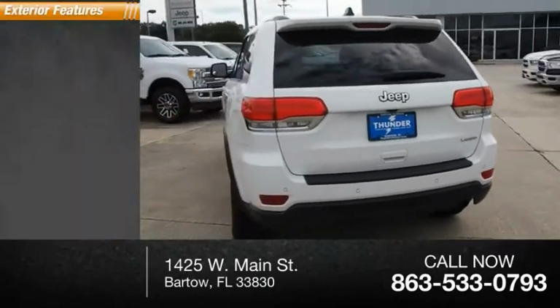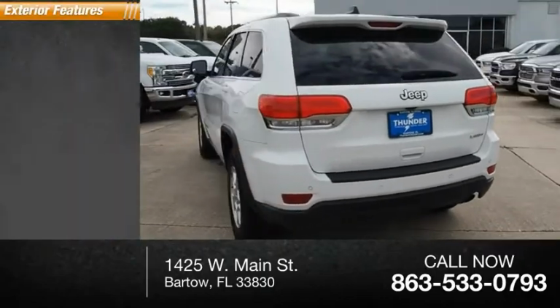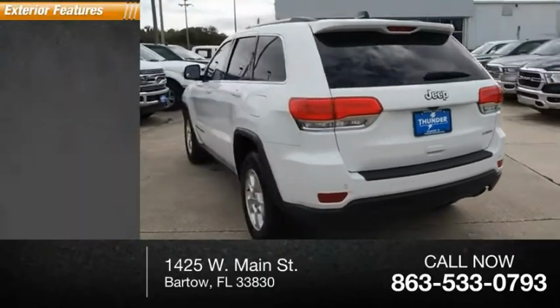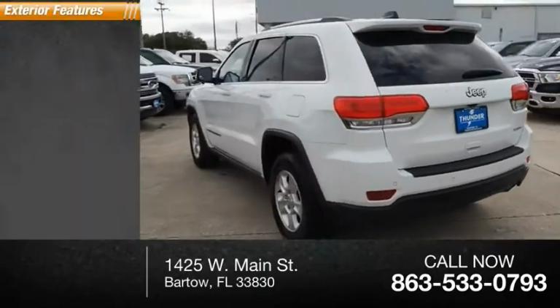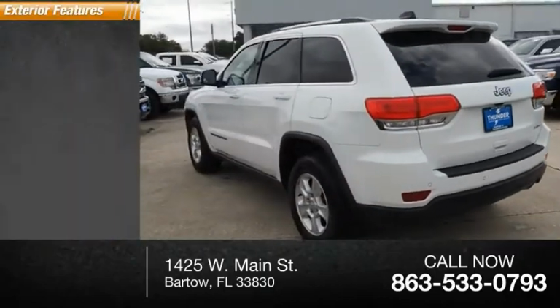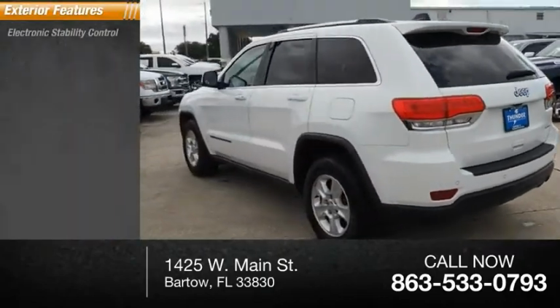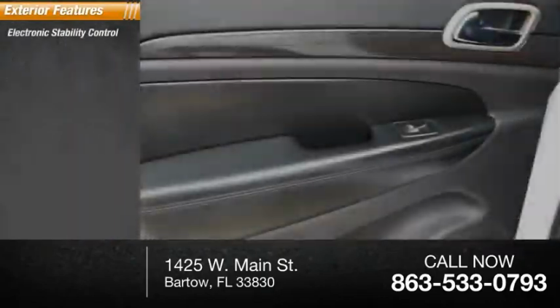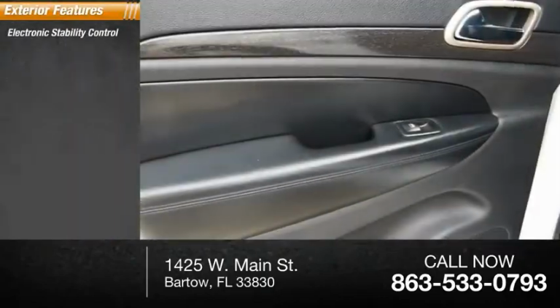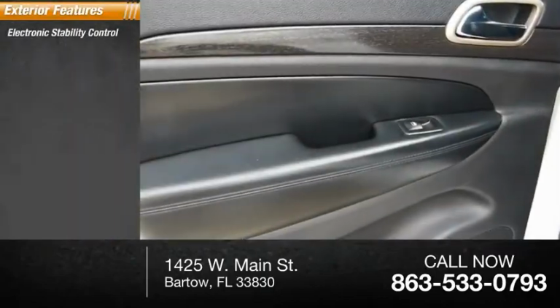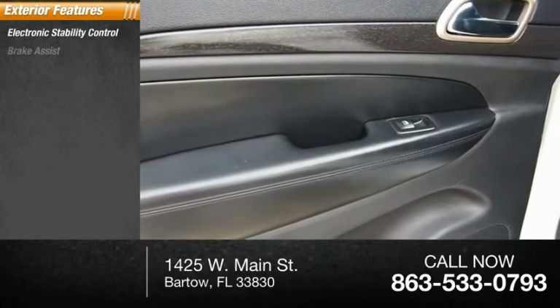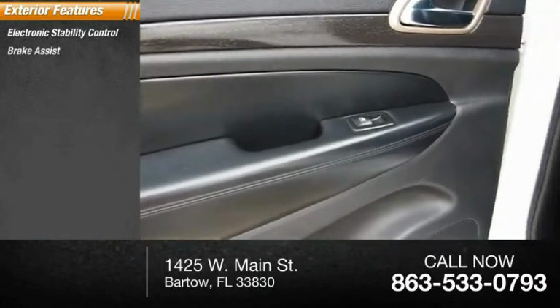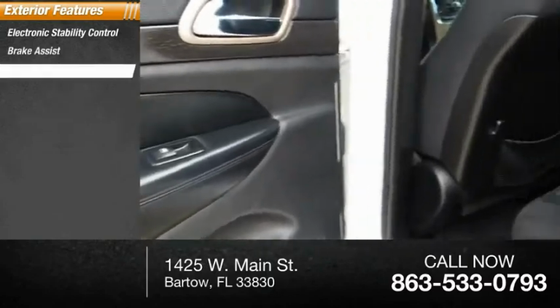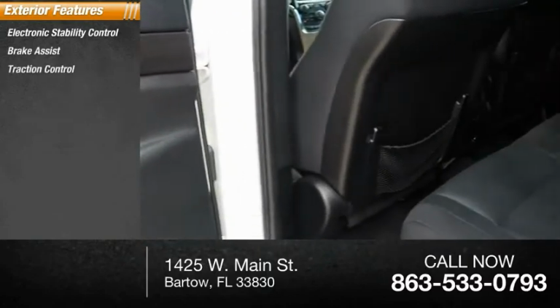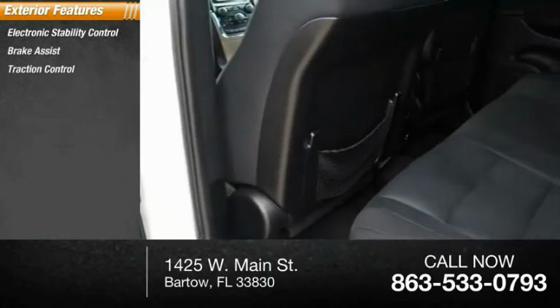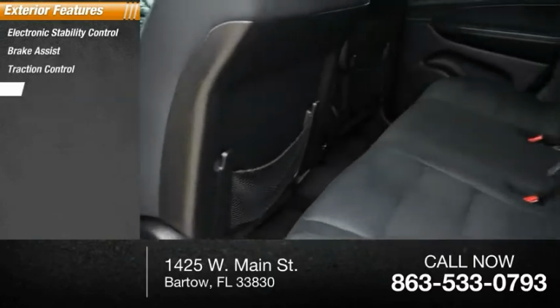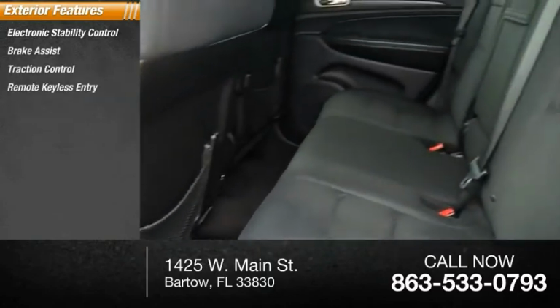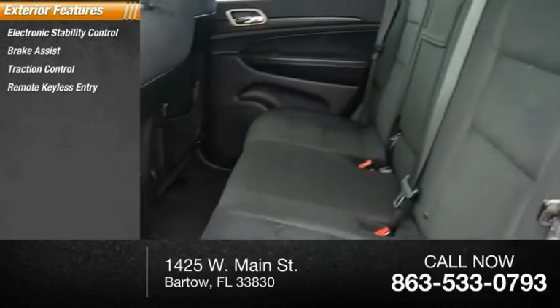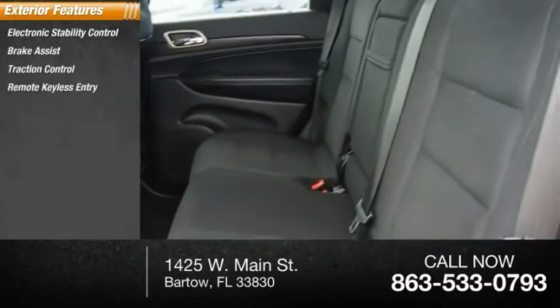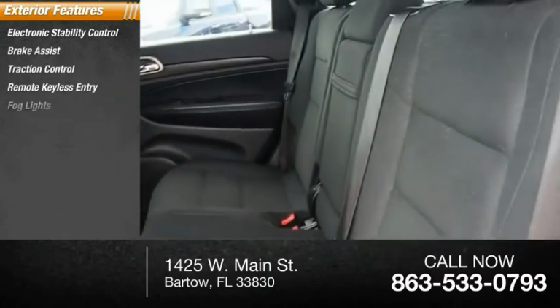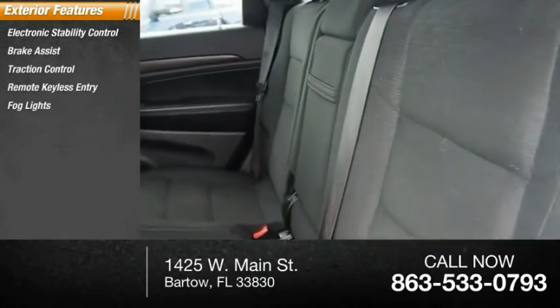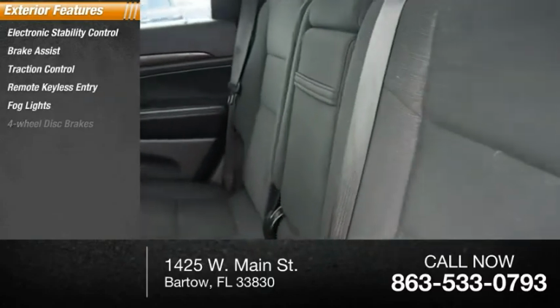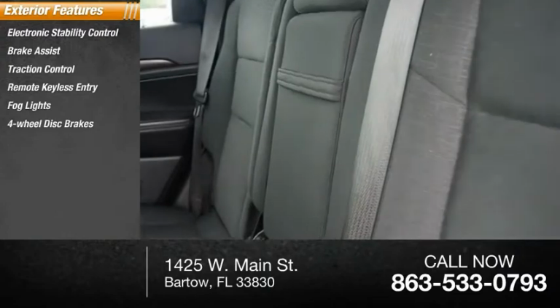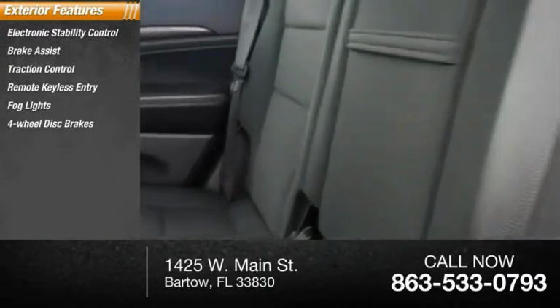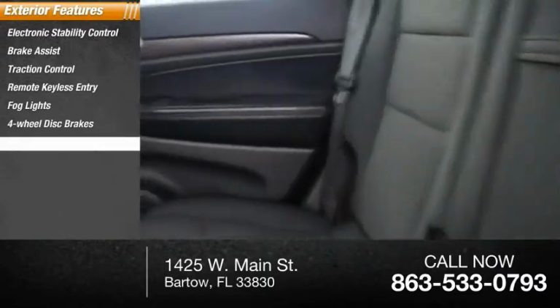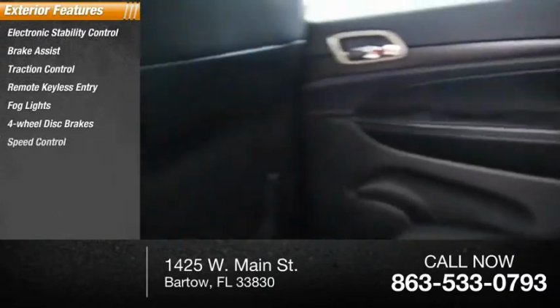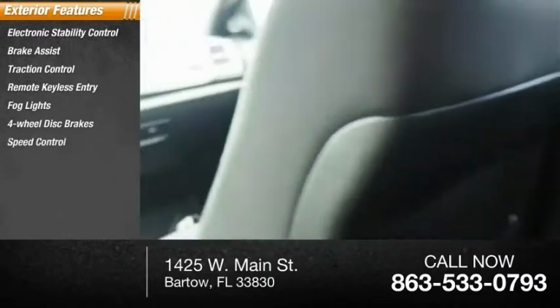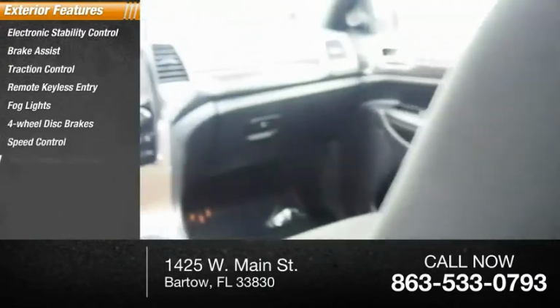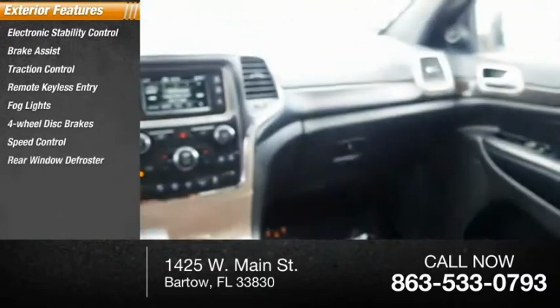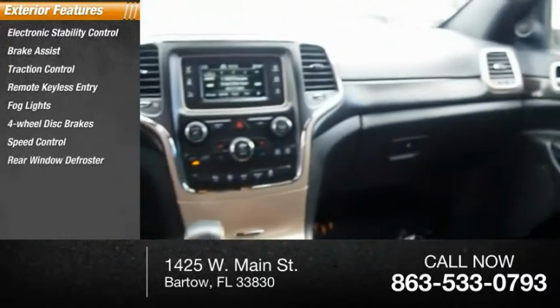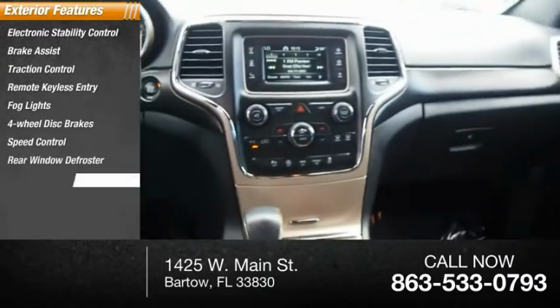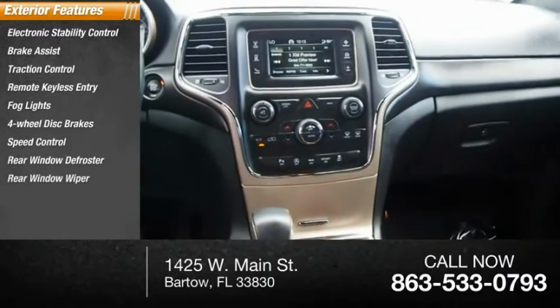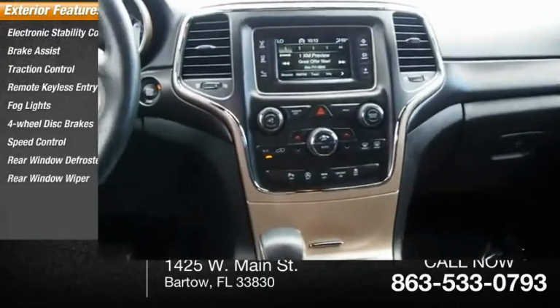Here are some of this vehicle's great options: electronic stability control, brake assist, traction control, remote keyless entry, fog lights, four-wheel disc brakes, speed control, rear window defroster, rear window wiper.